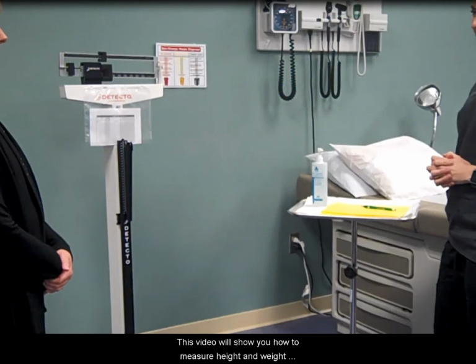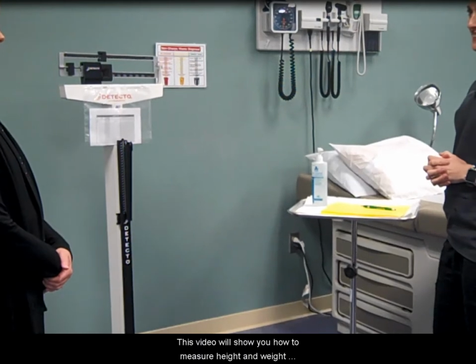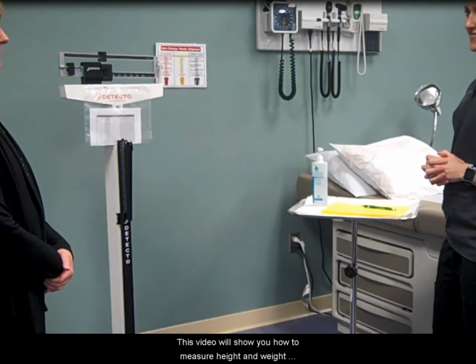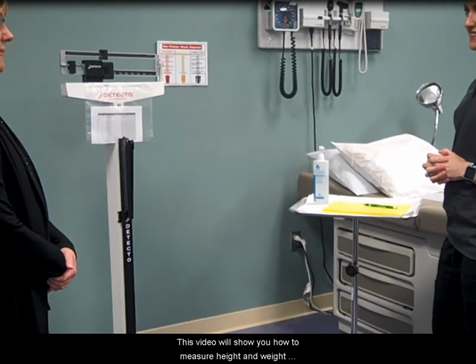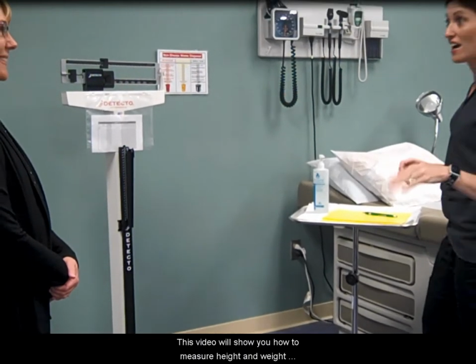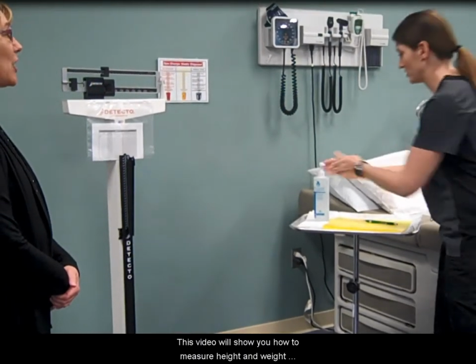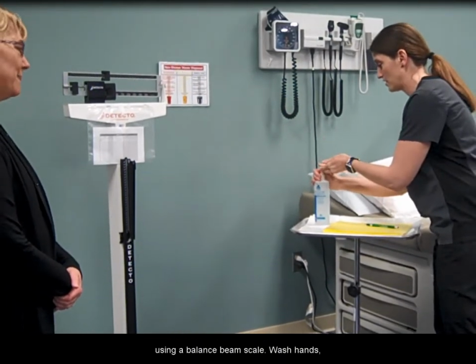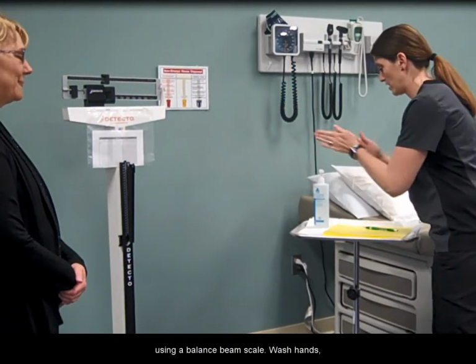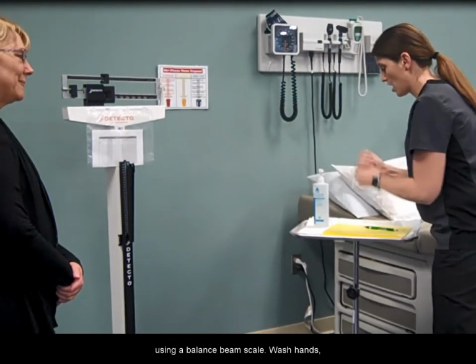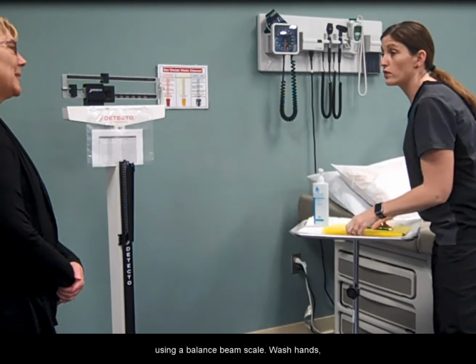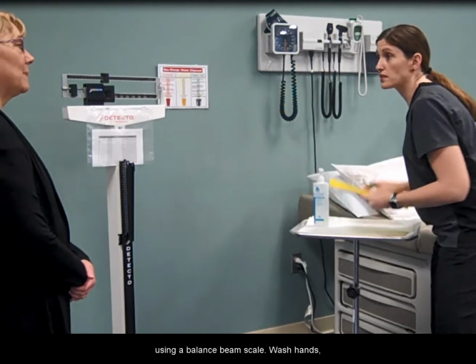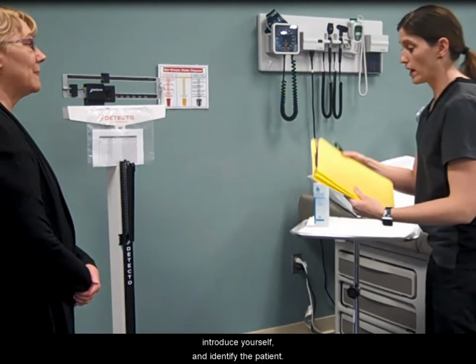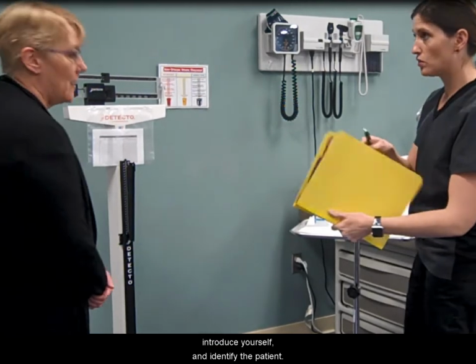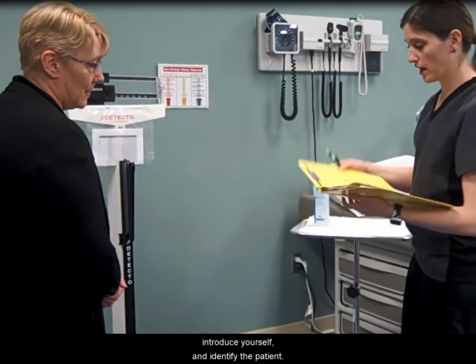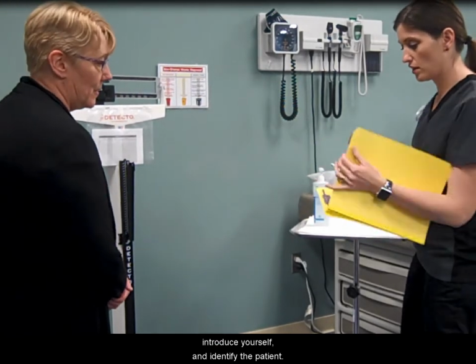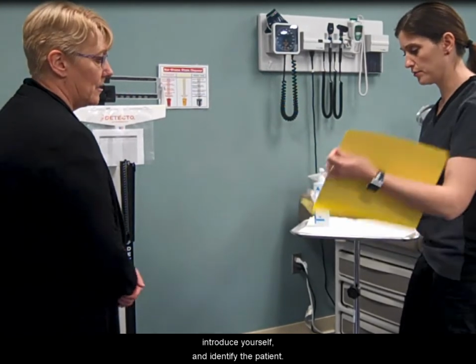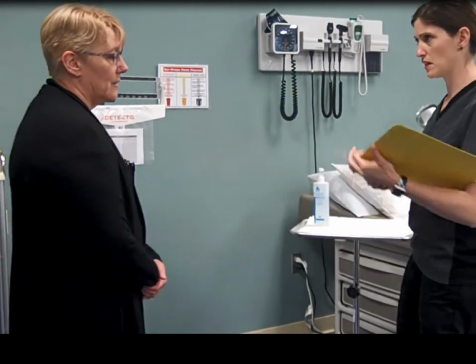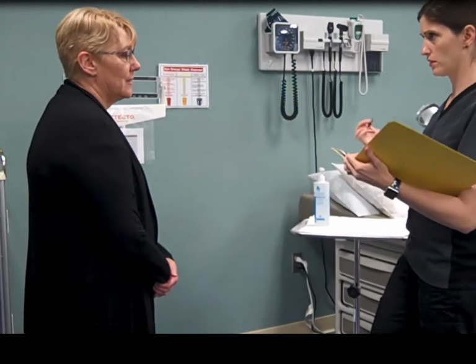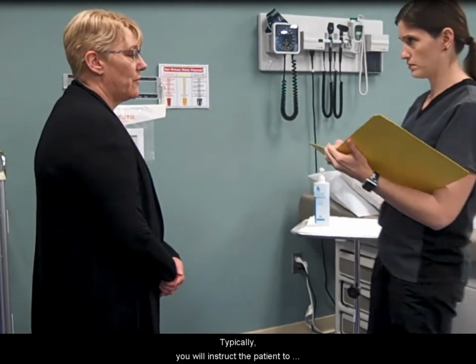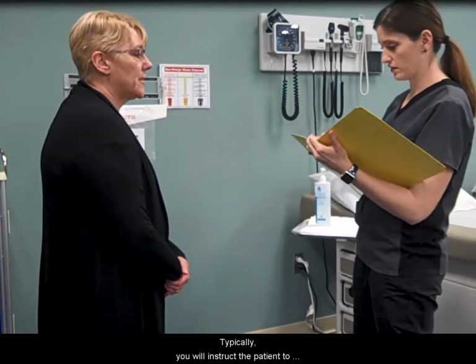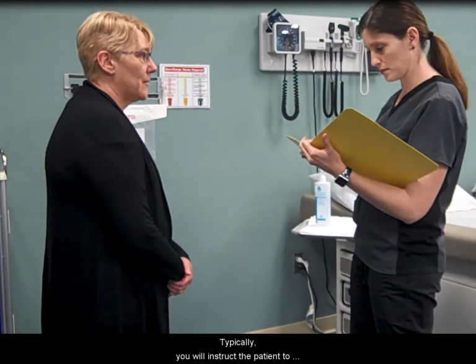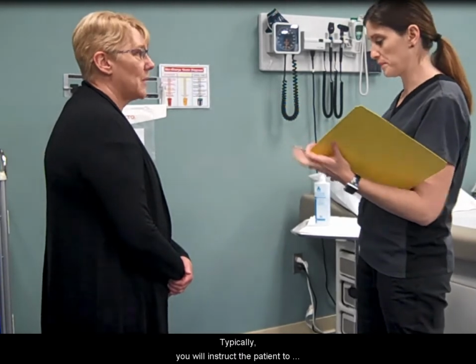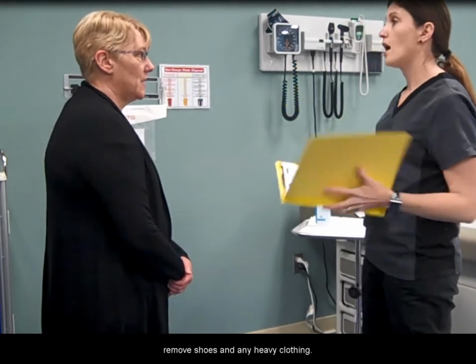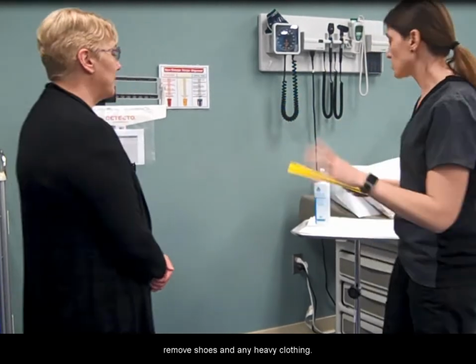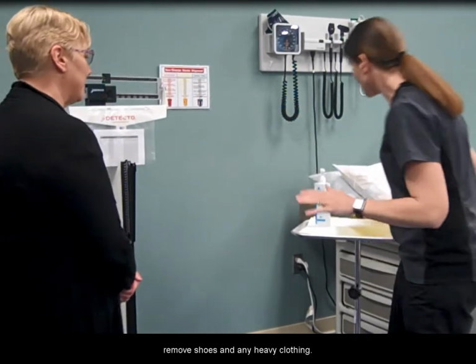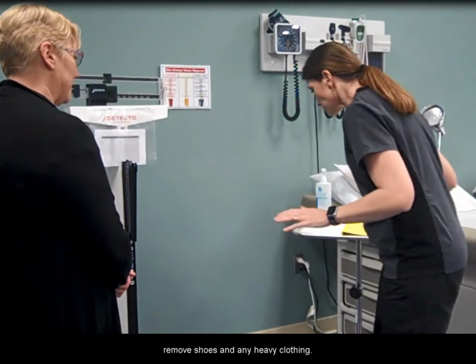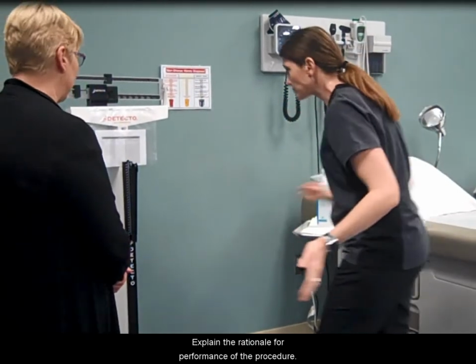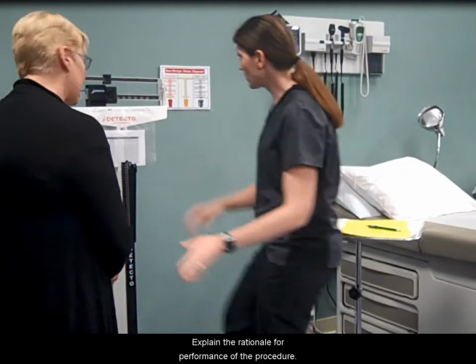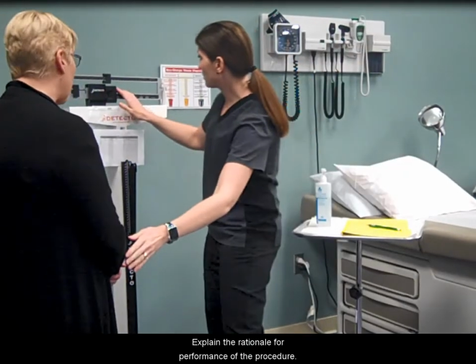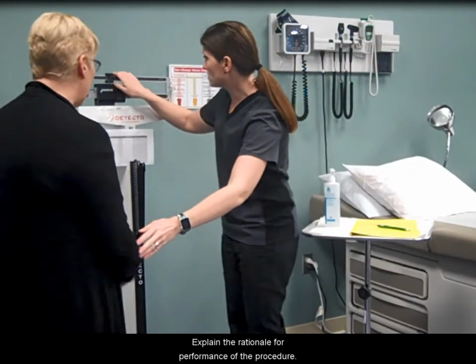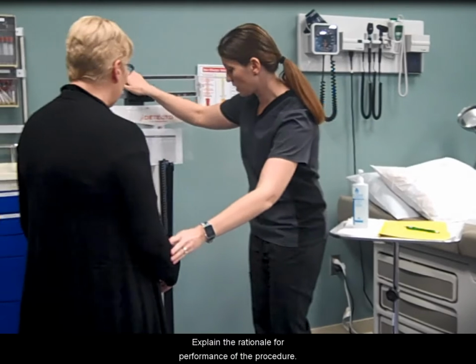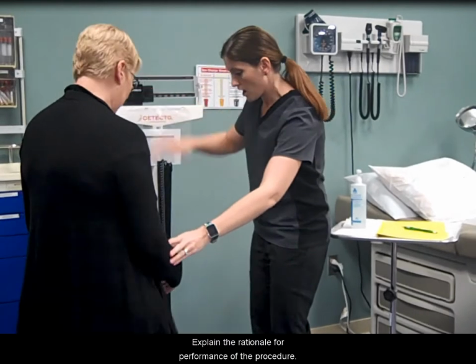This video will show you how to measure height and weight using a balance beam scale. Wash hands, introduce yourself, and identify the patient. Typically, you will instruct the patient to remove shoes and any heavy clothing. Explain the rationale for performance of the procedure.